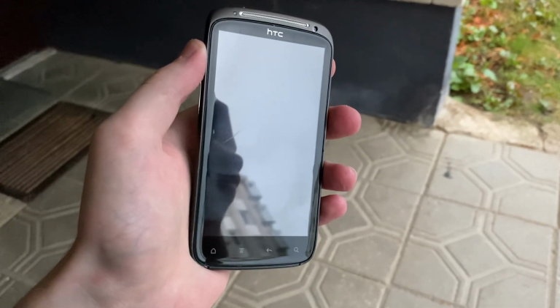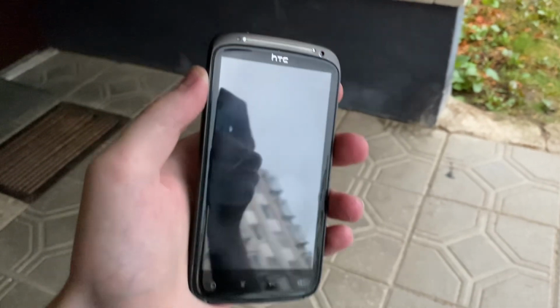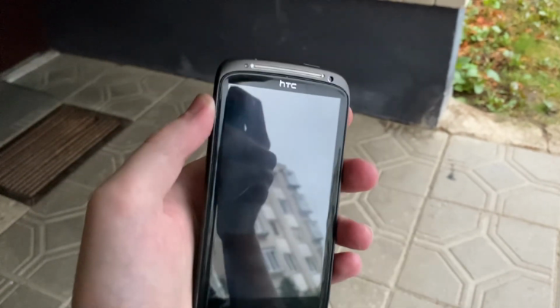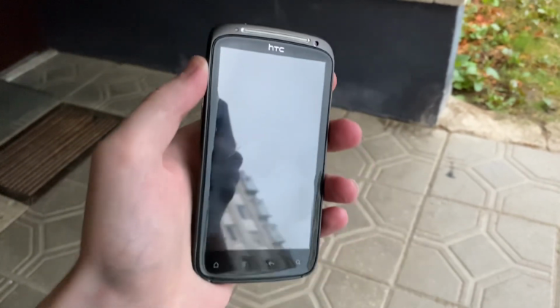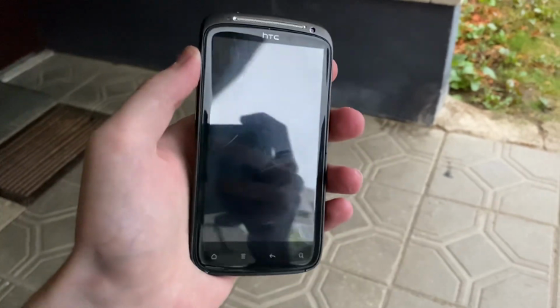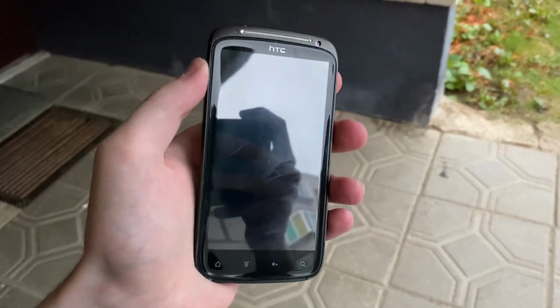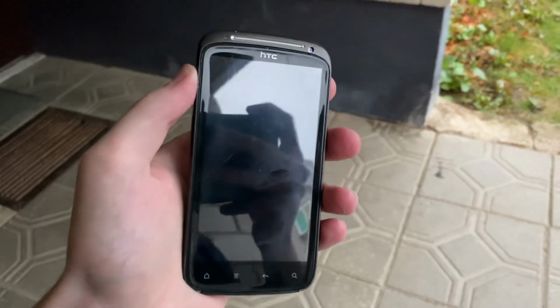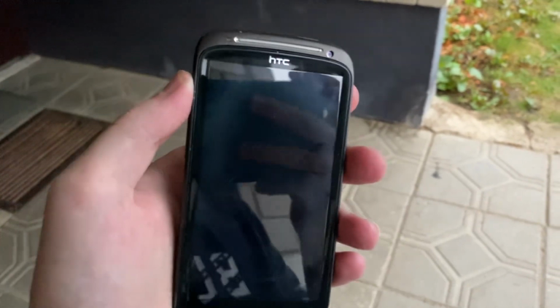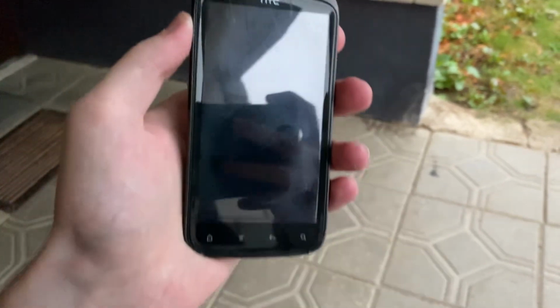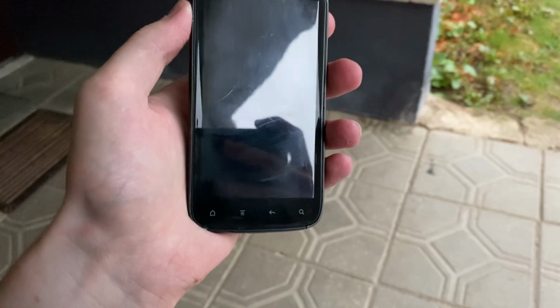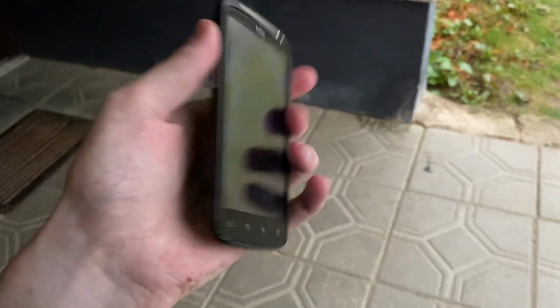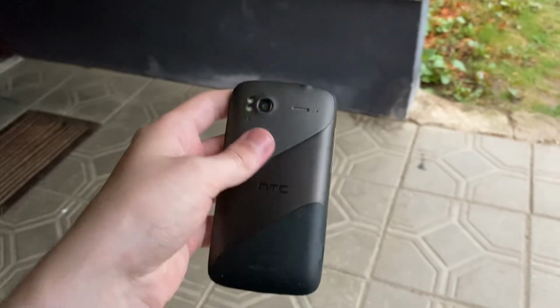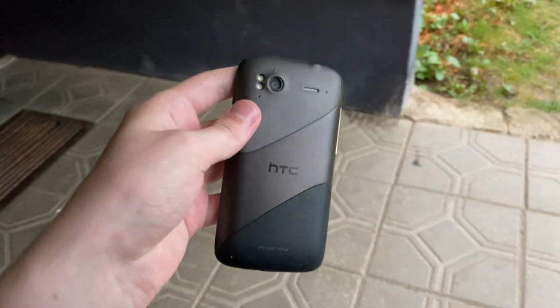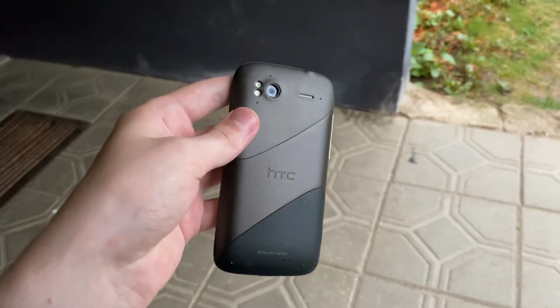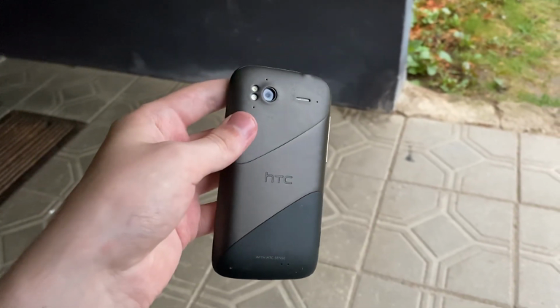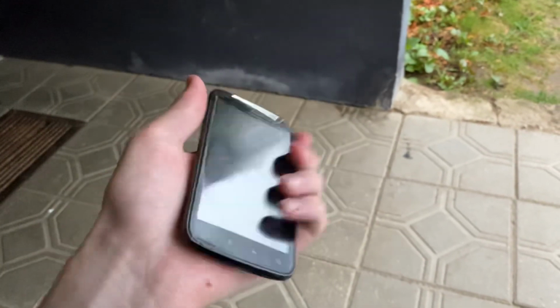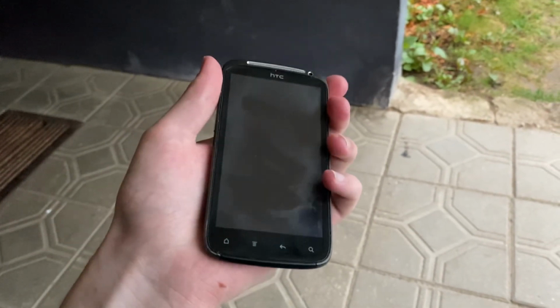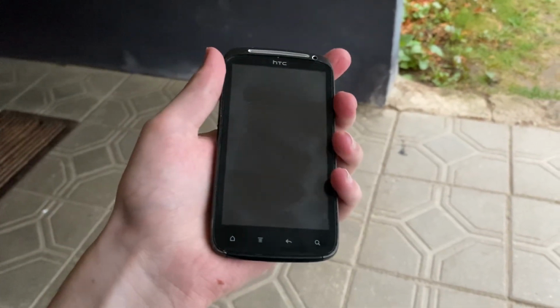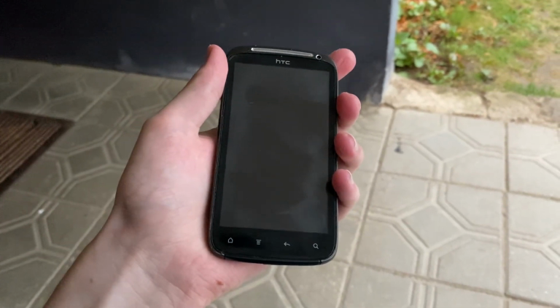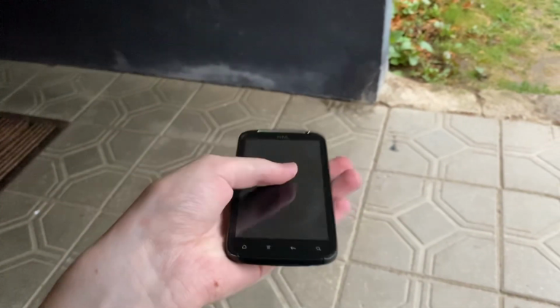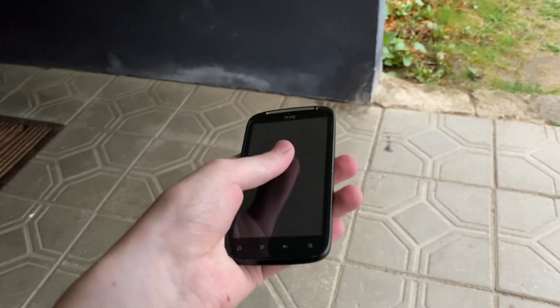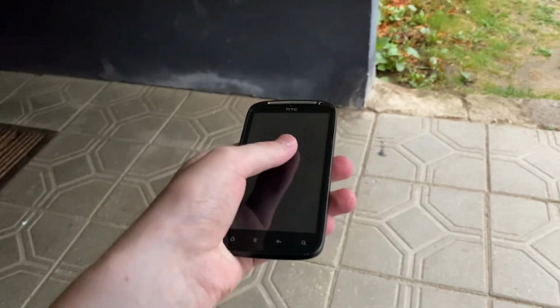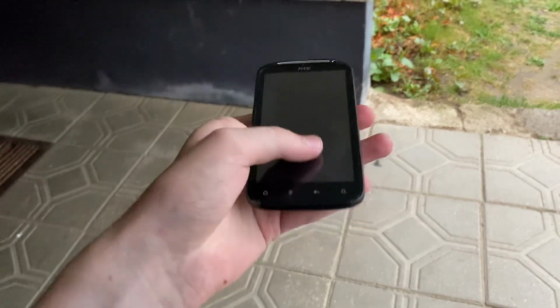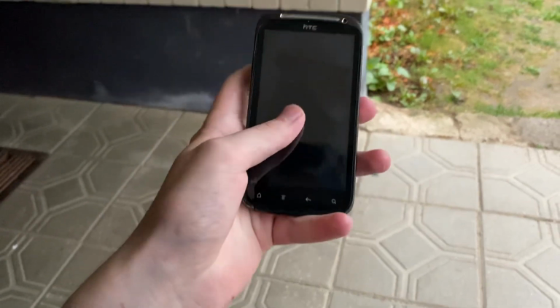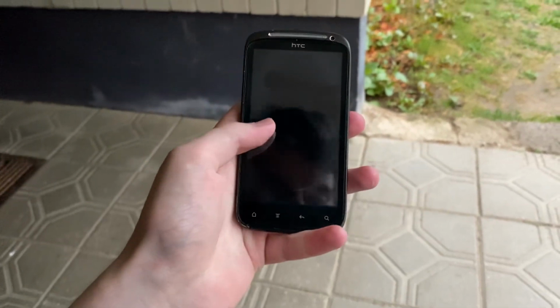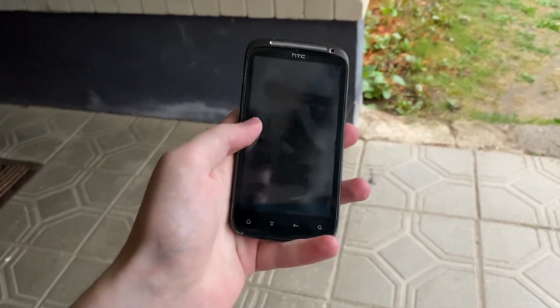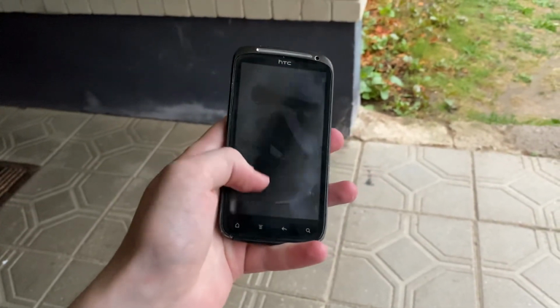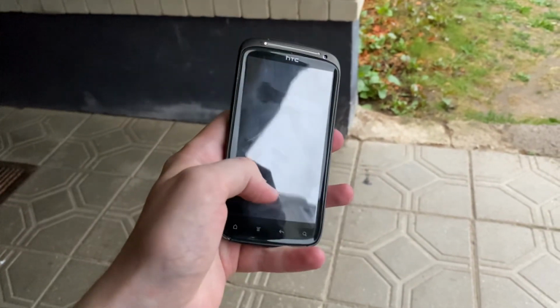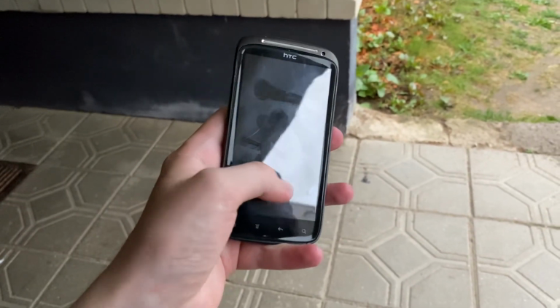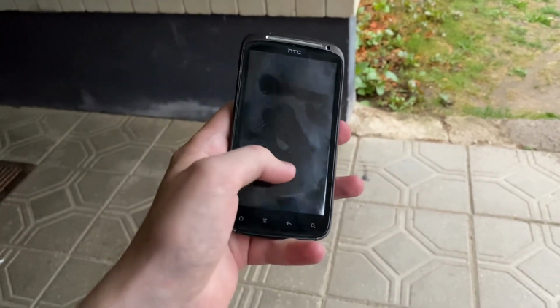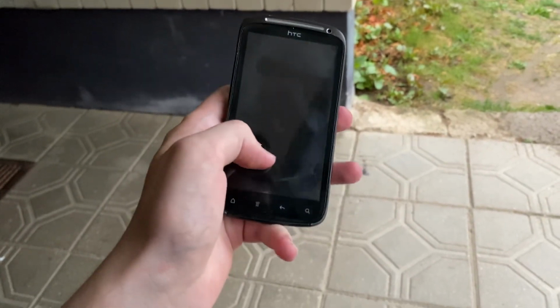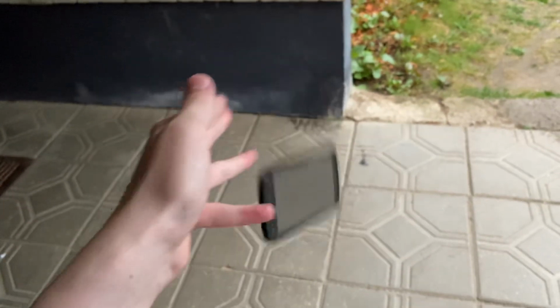Alright, so today we're gonna do a drop test on this HTC, seeing how tough the screen is. Let's have a situation where you're using it and it just falls.